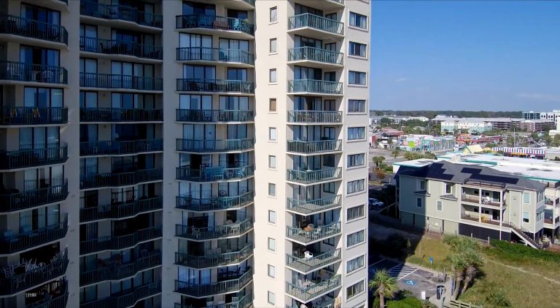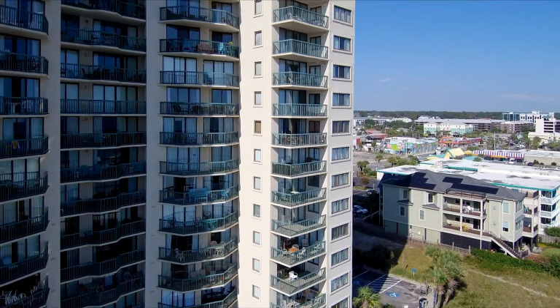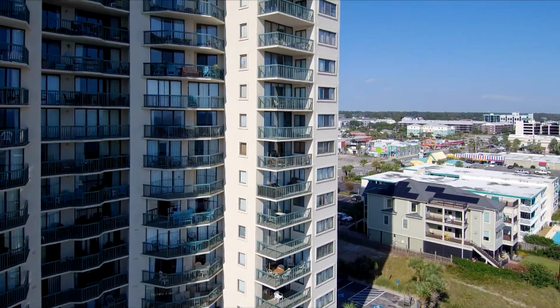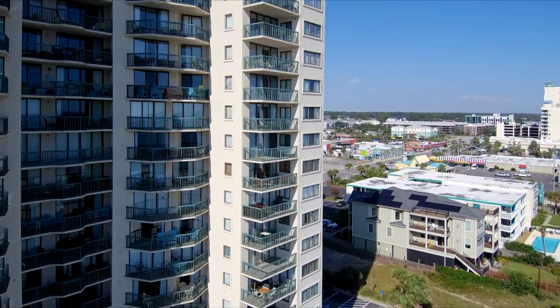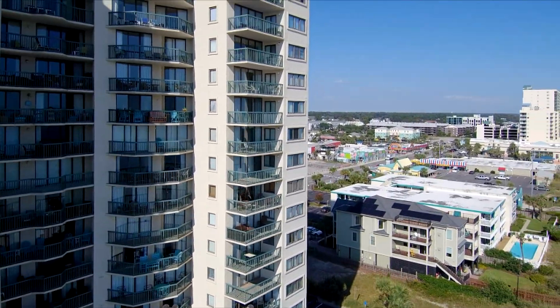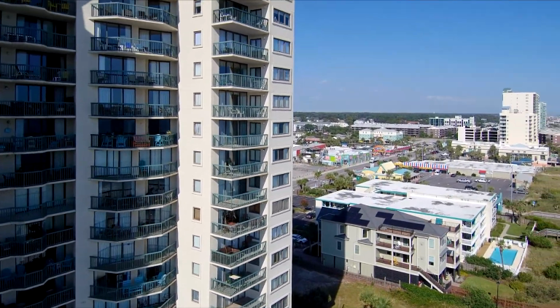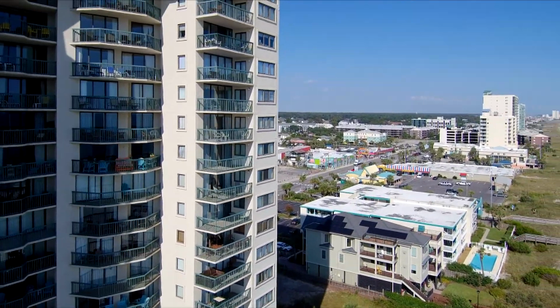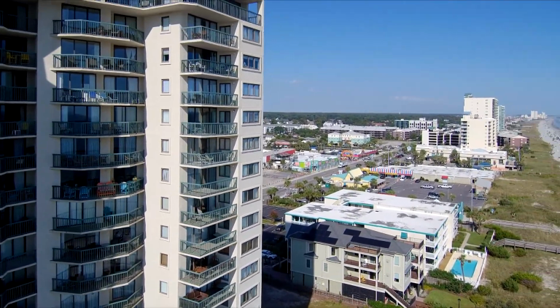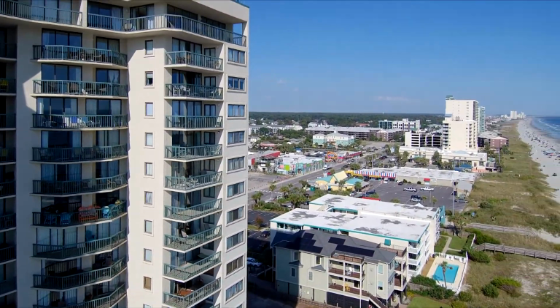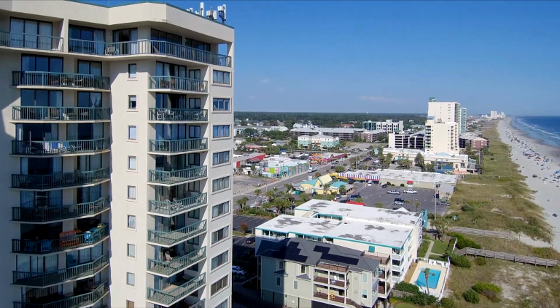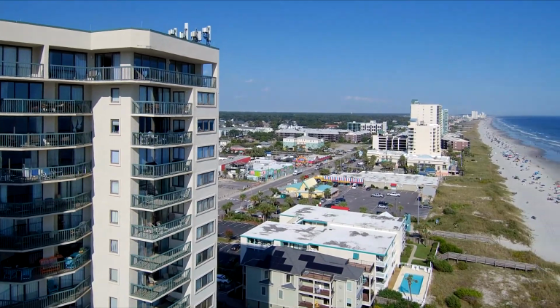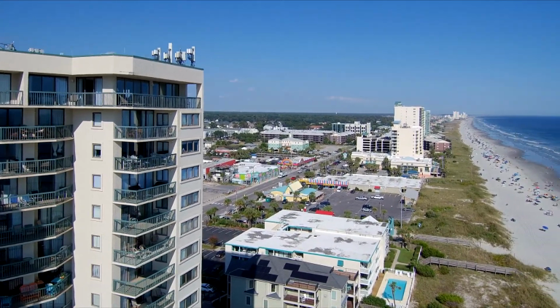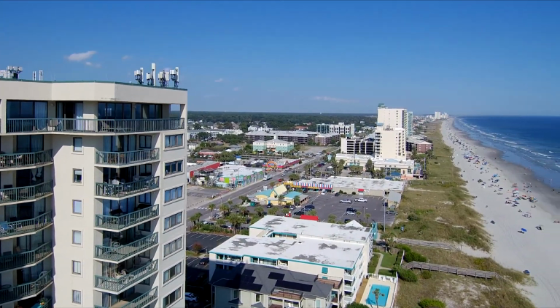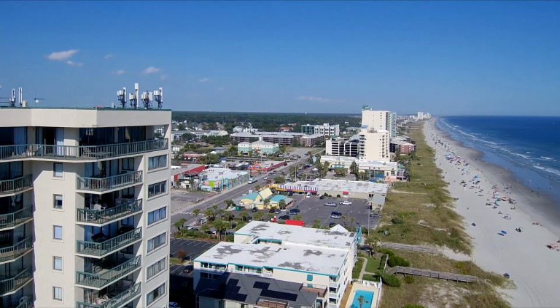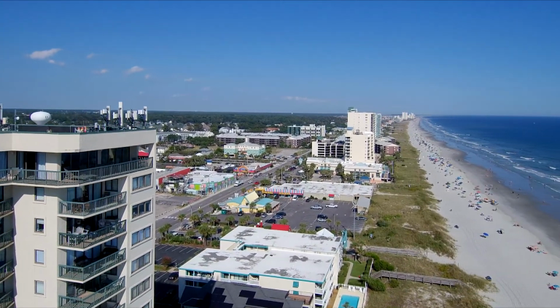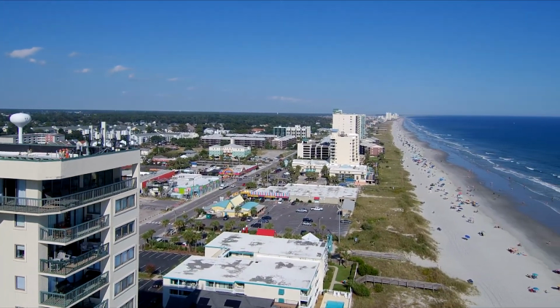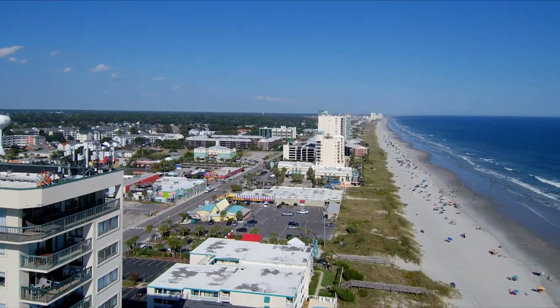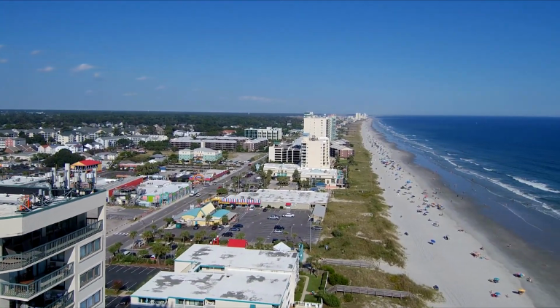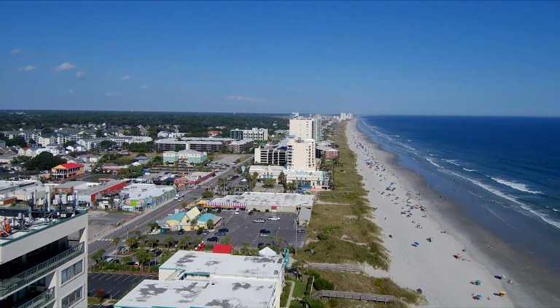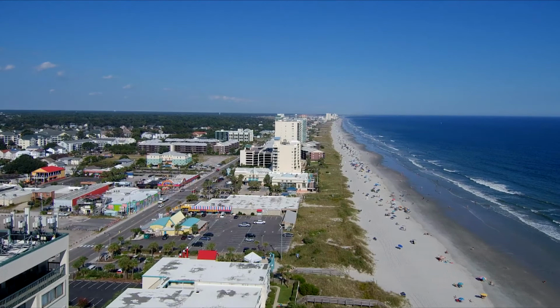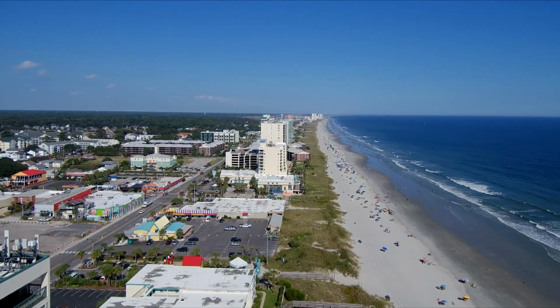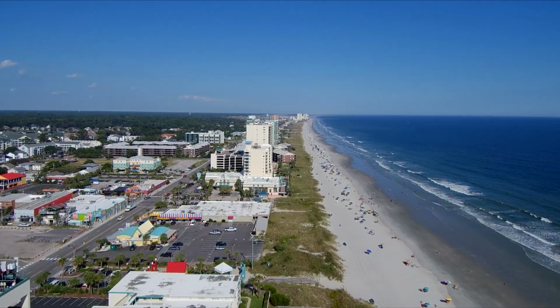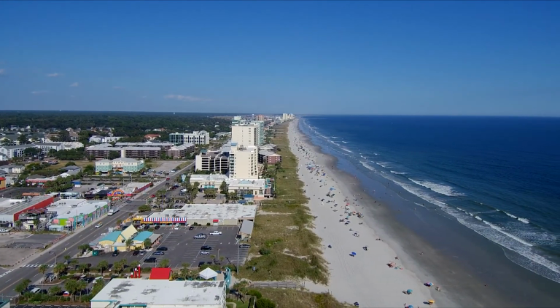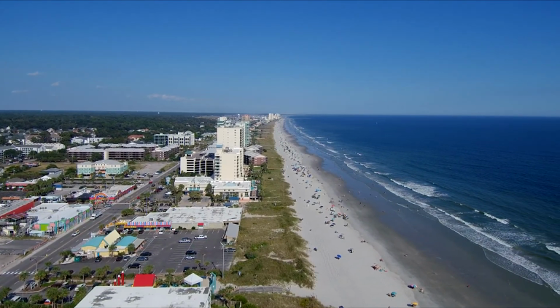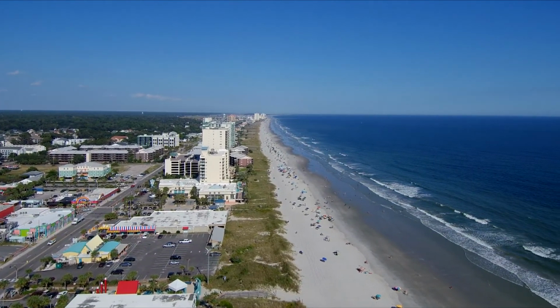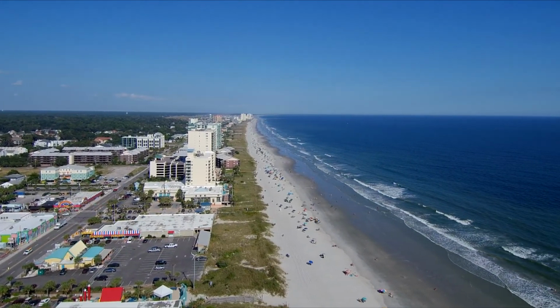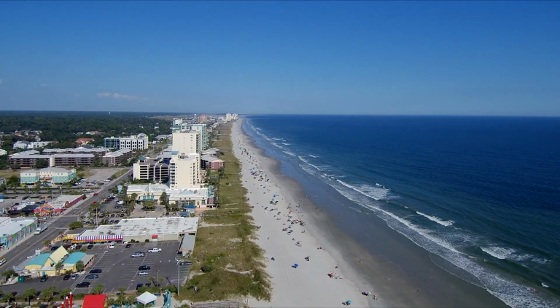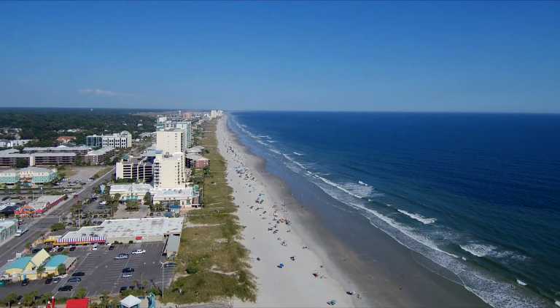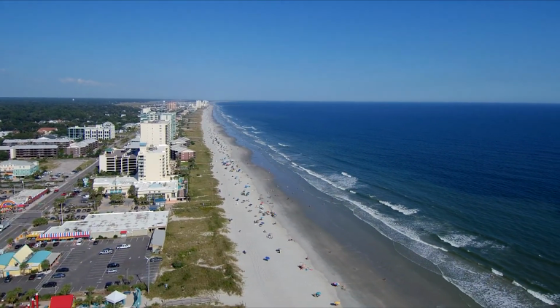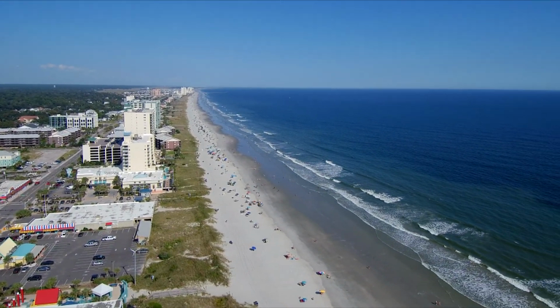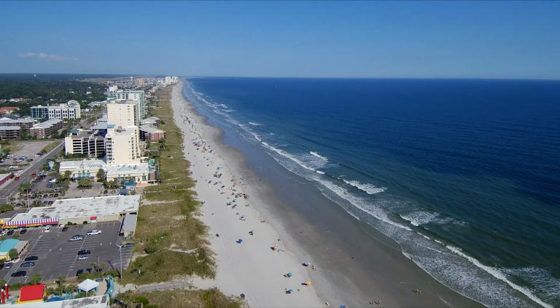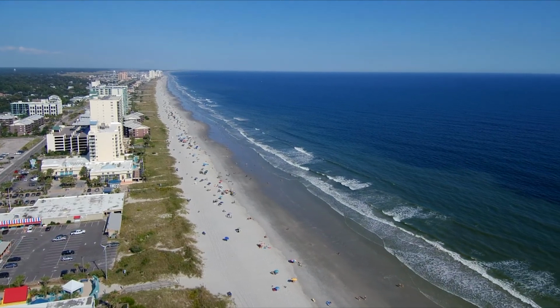Within easy walking distance, Main Street and the Ocean Drive section of North Myrtle Beach offer free concerts, shopping, and restaurants. Also close by is the Myrtle Beach Sports Complex and easy access to highways 31 and 22.